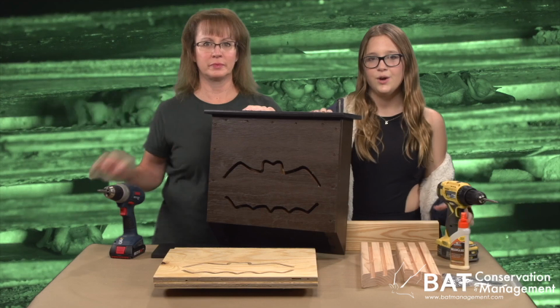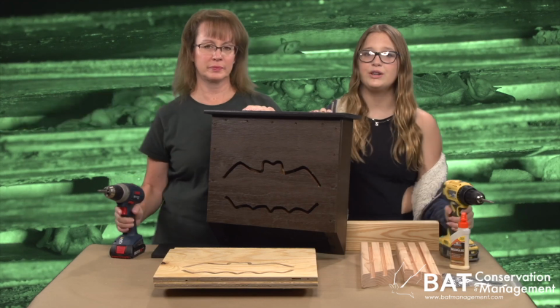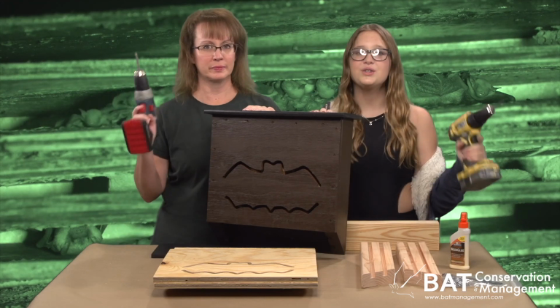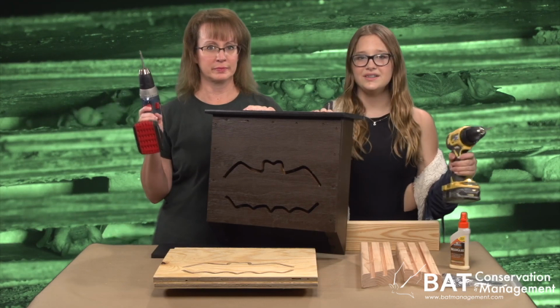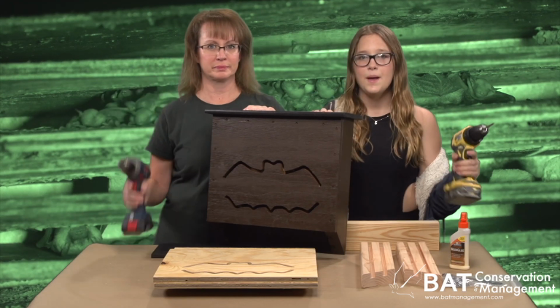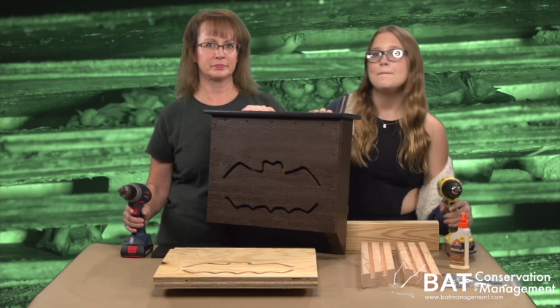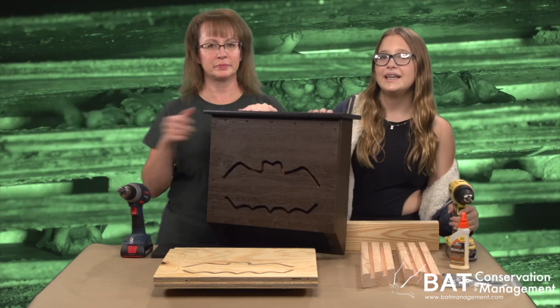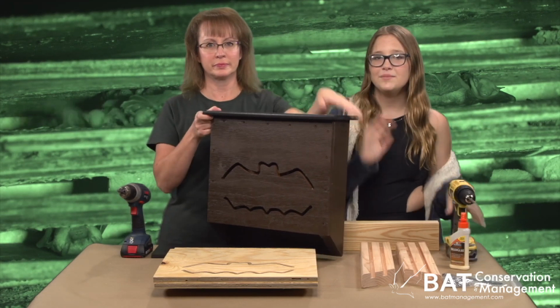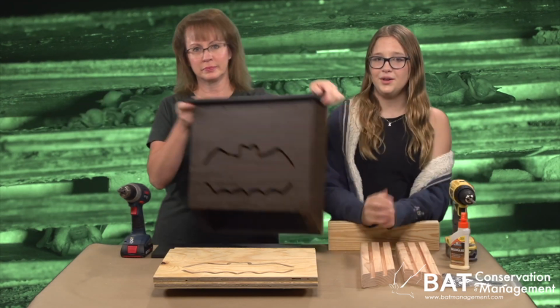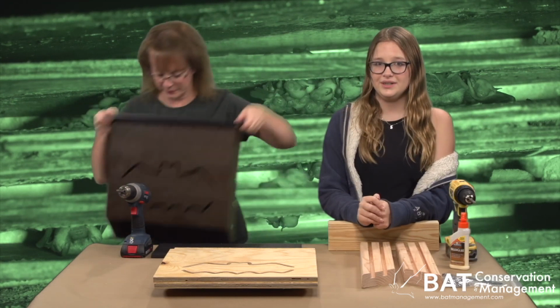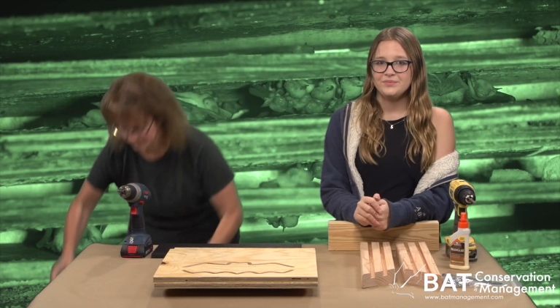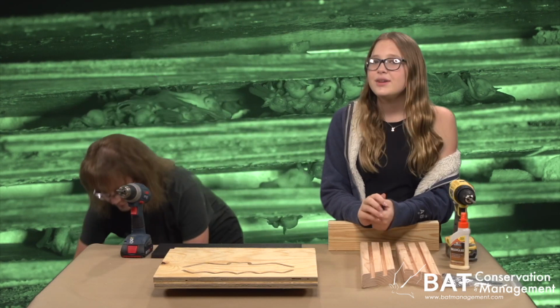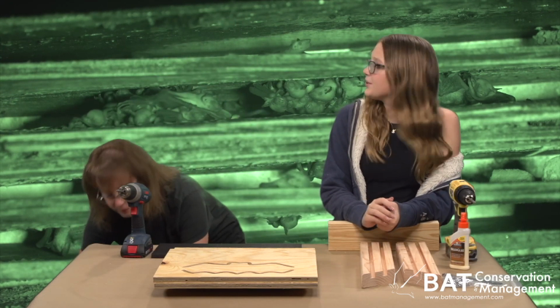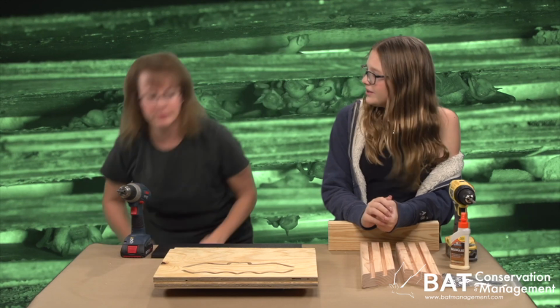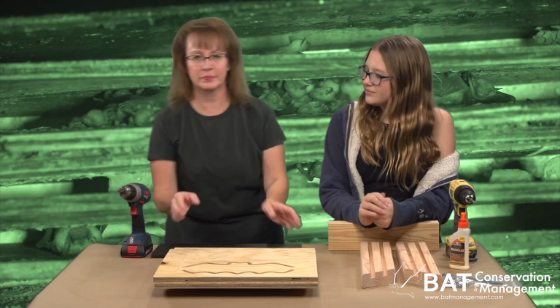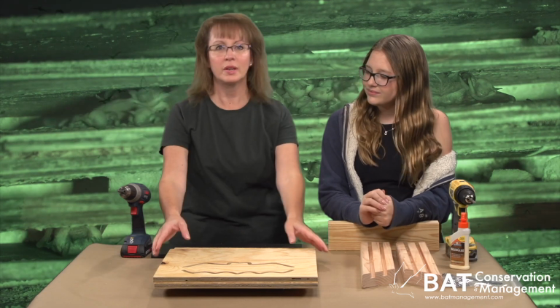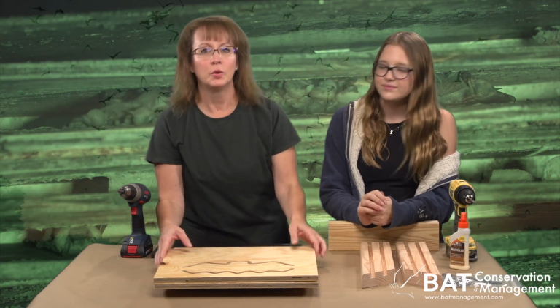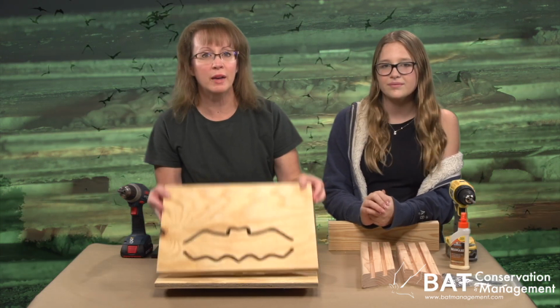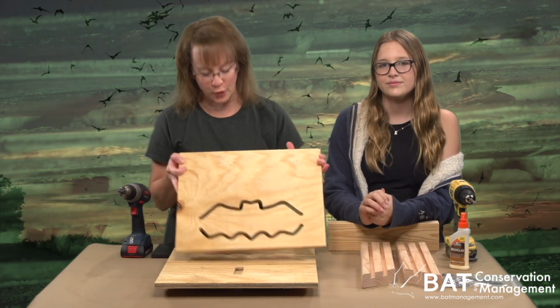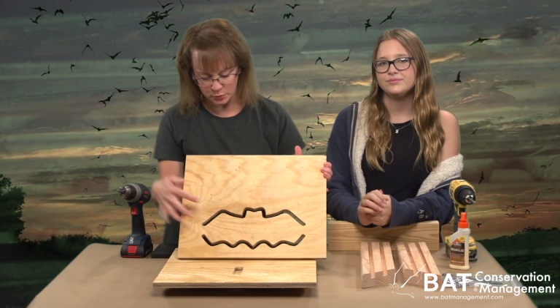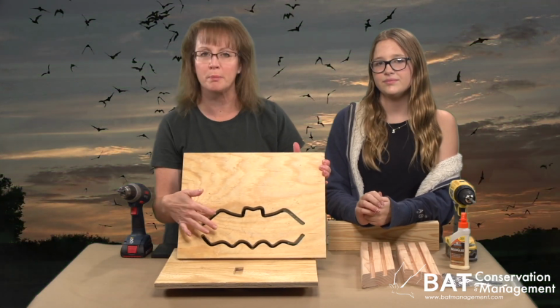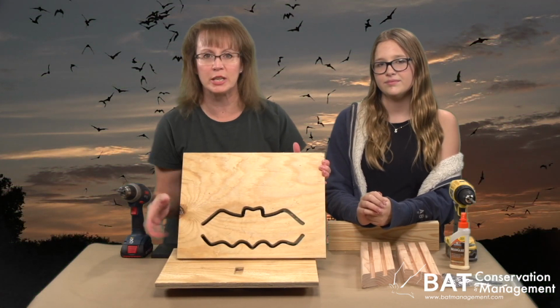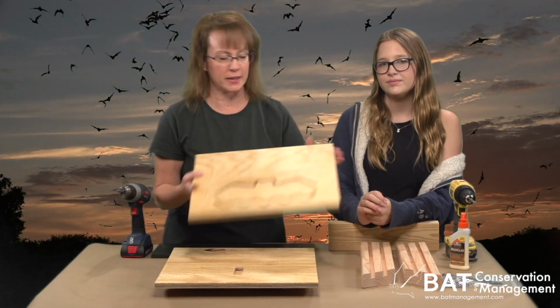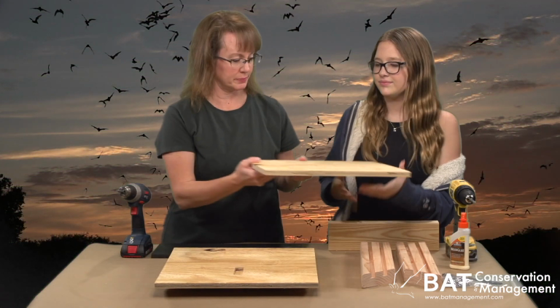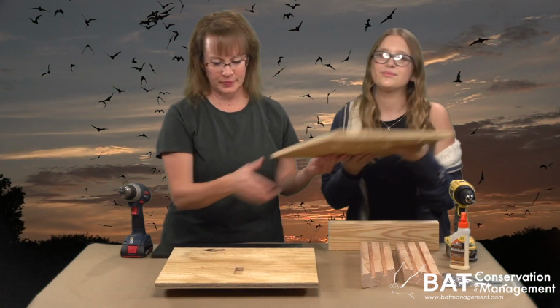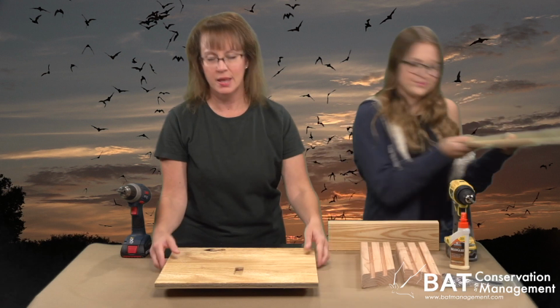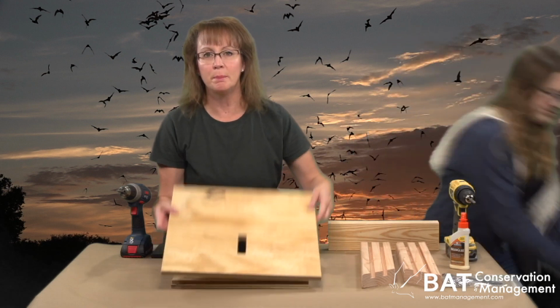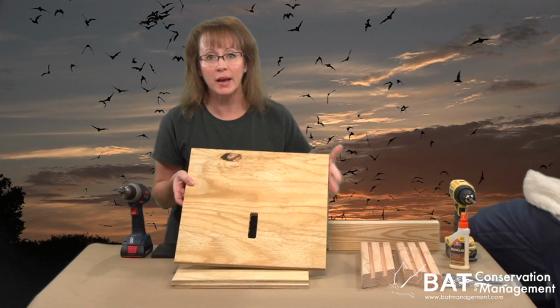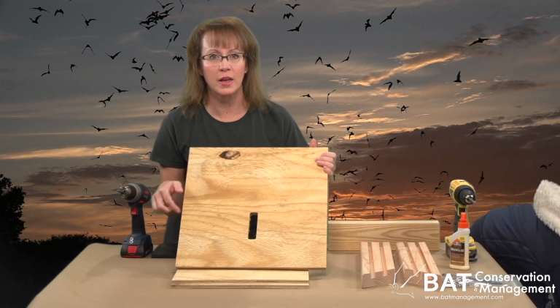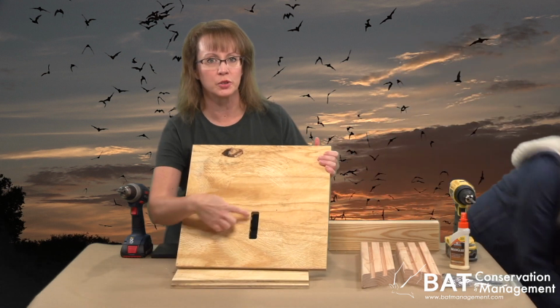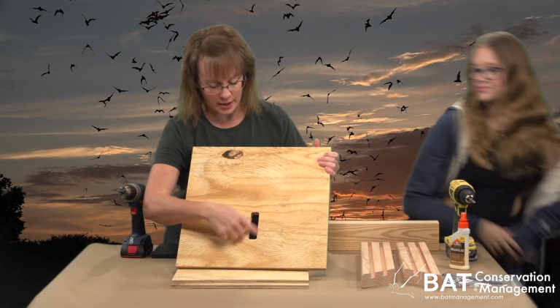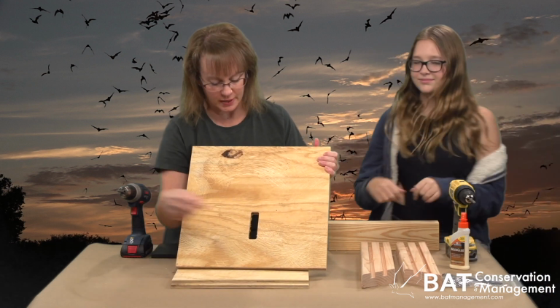We brought the cordless drills, but the kit comes with all the parts. What does it come with, Lori? We have the front with our bat-shaped vent, the back that also has a vent.